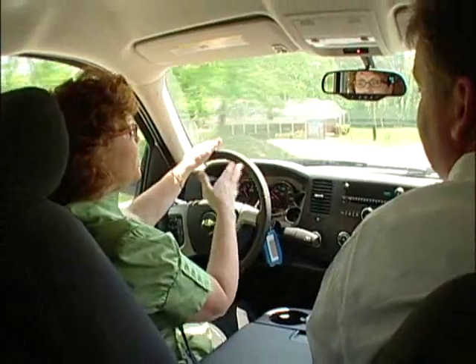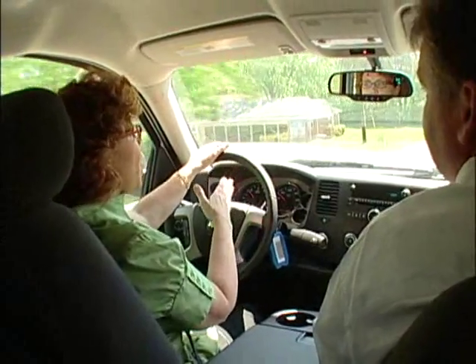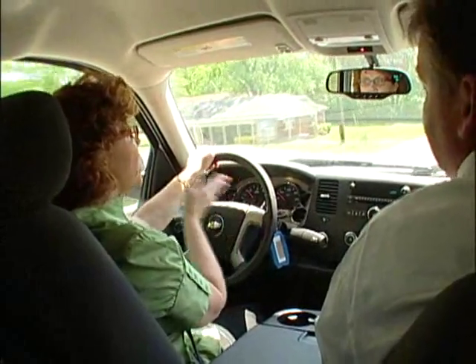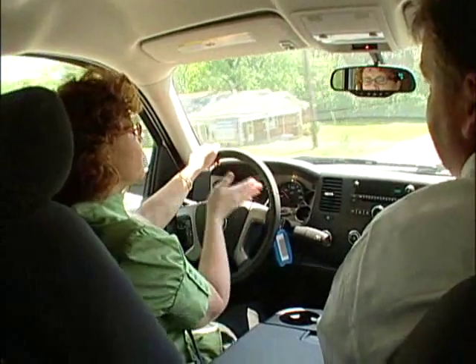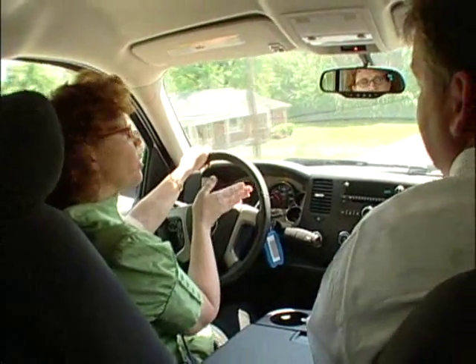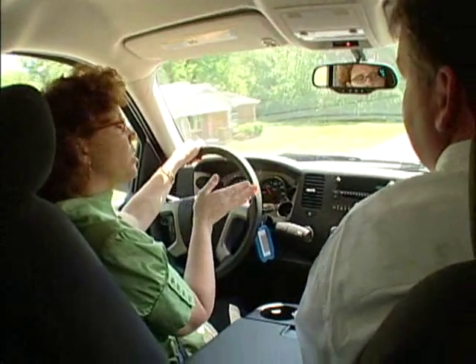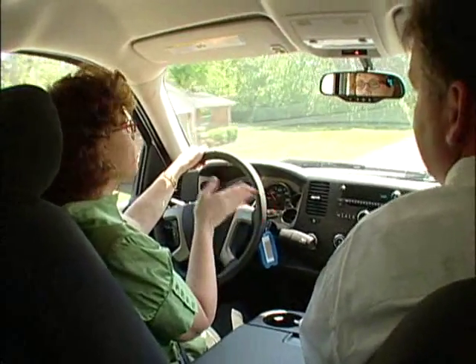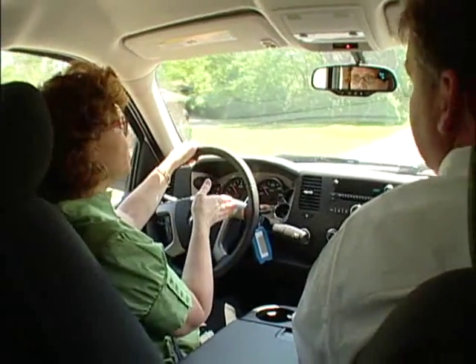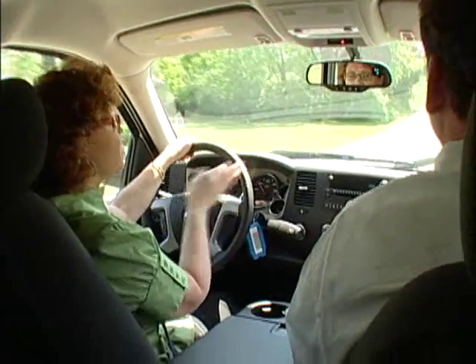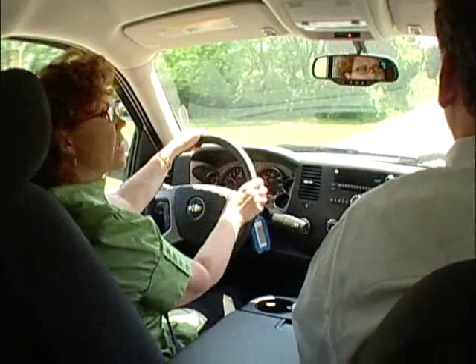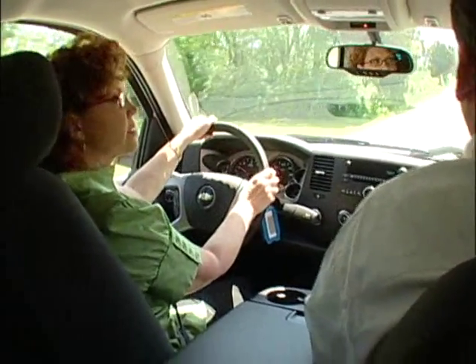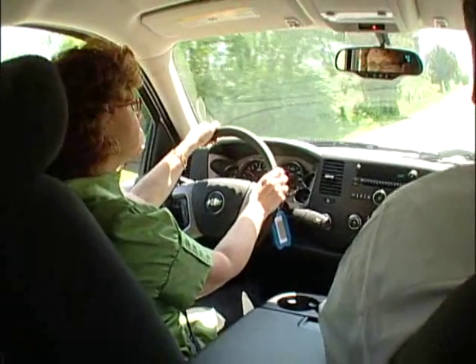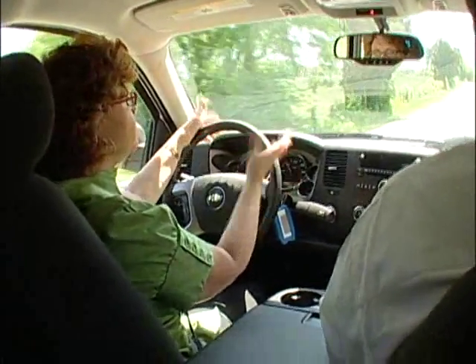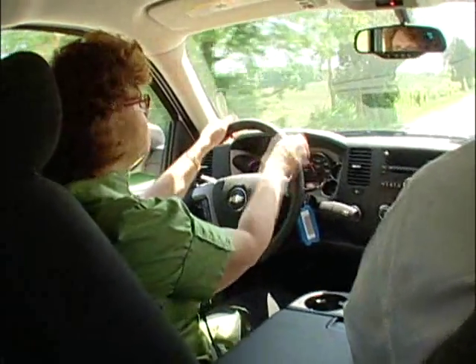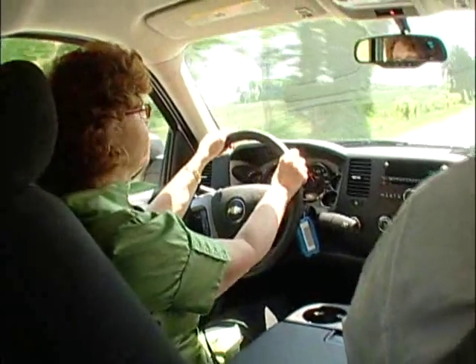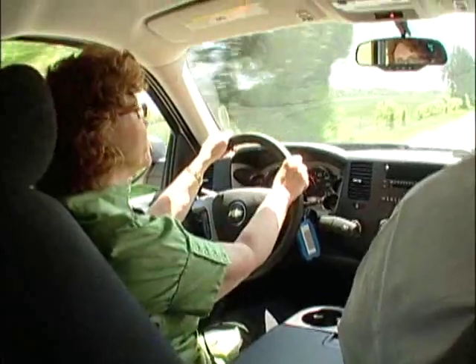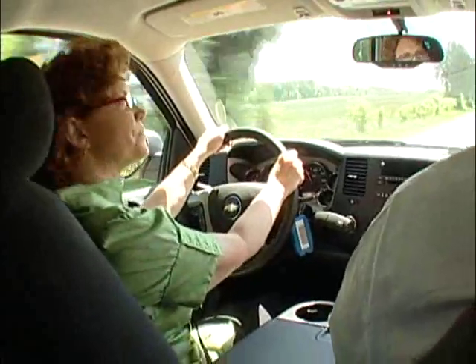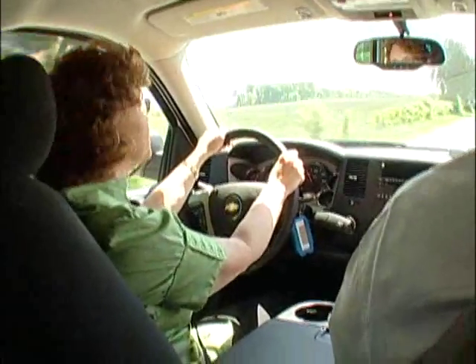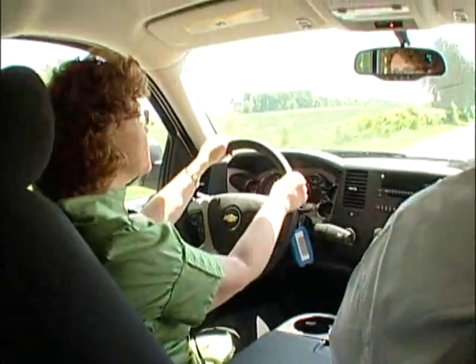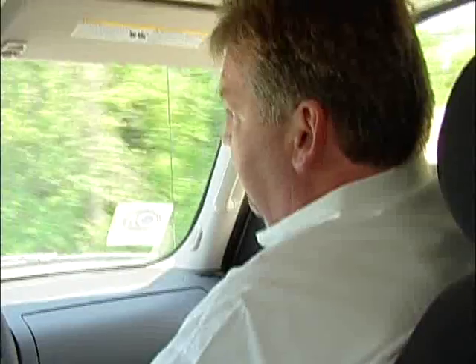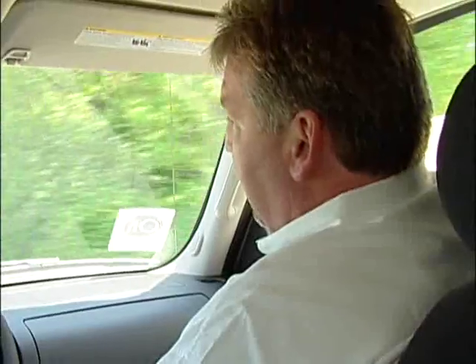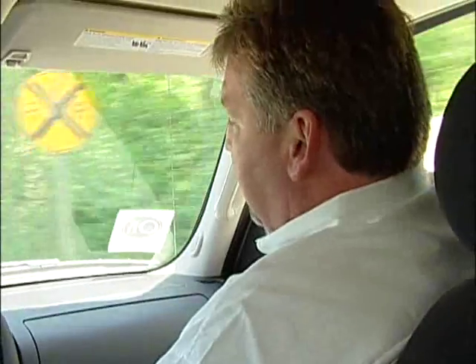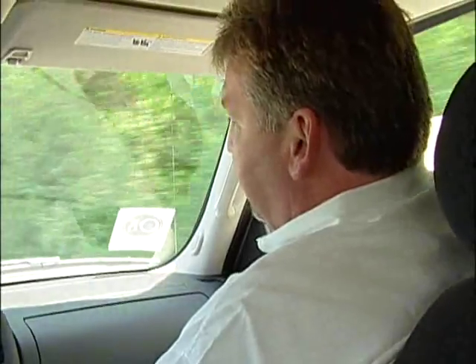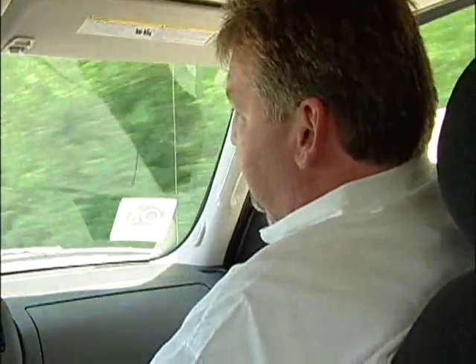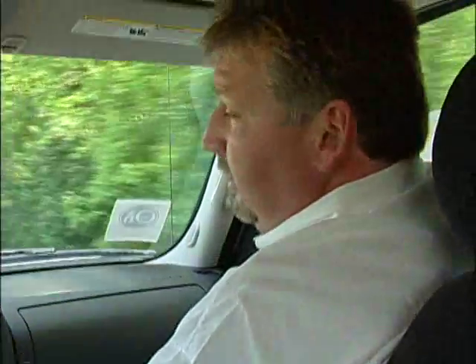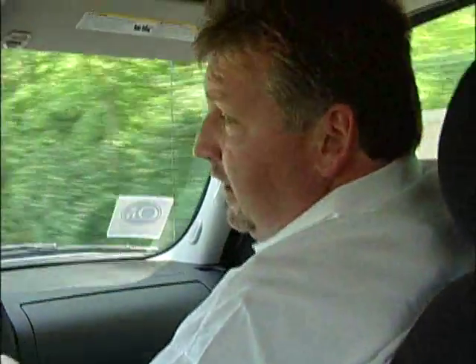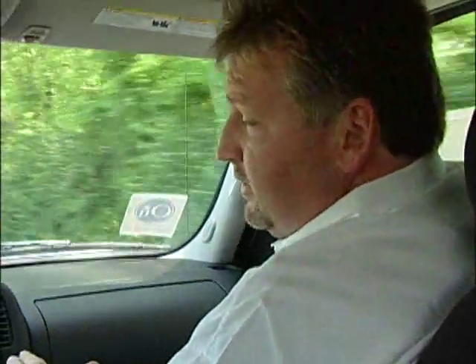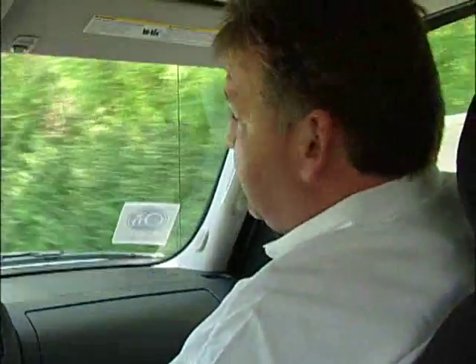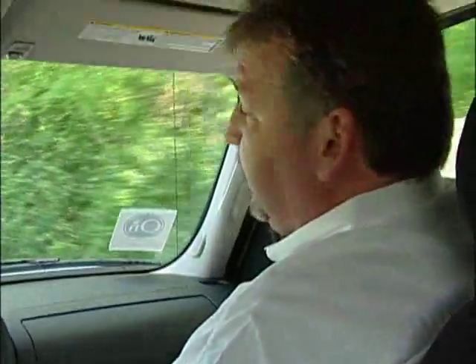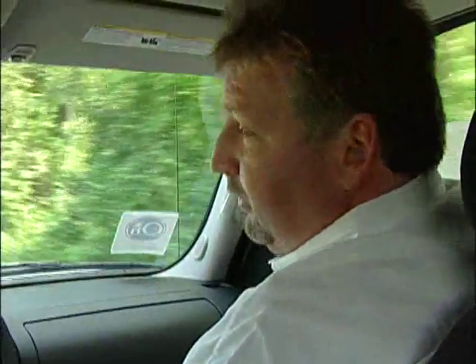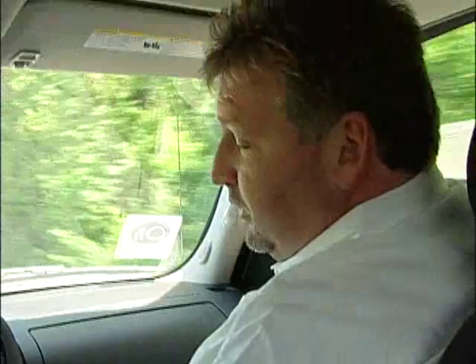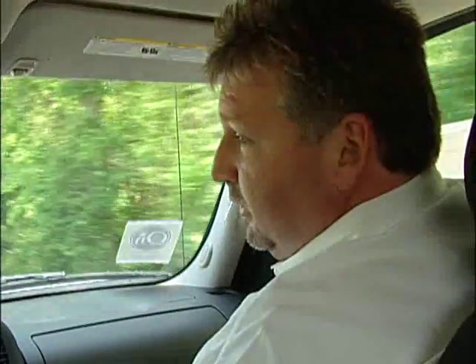Mileage-wise, how does the Silverado compare to other trucks of this size? We're a couple miles per gallon better. On highway driving conditions, when you don't need all eight cylinders, it will kick down to four cylinders.